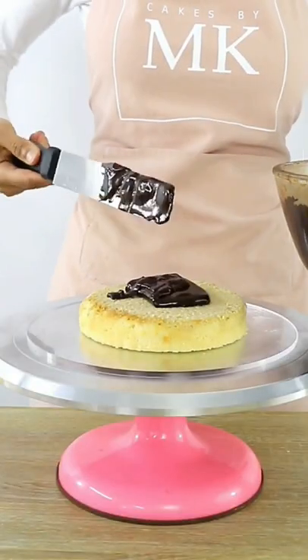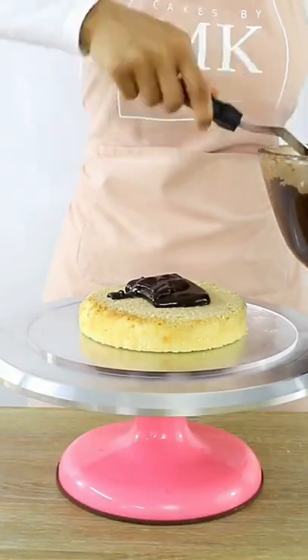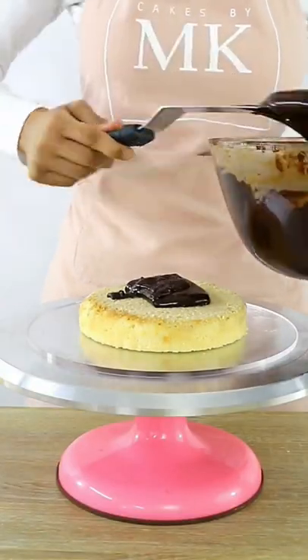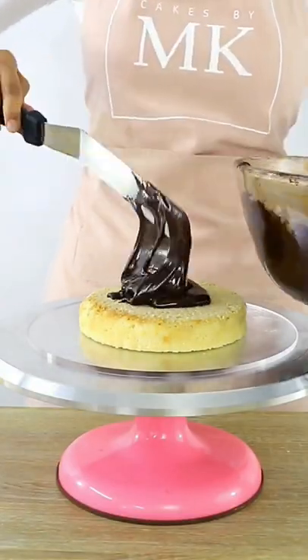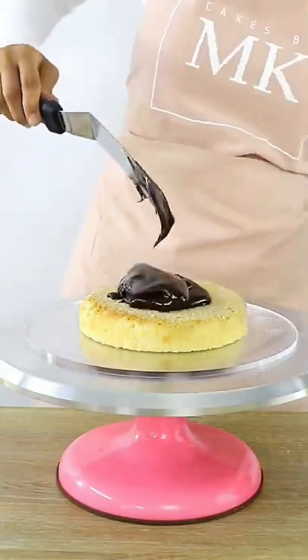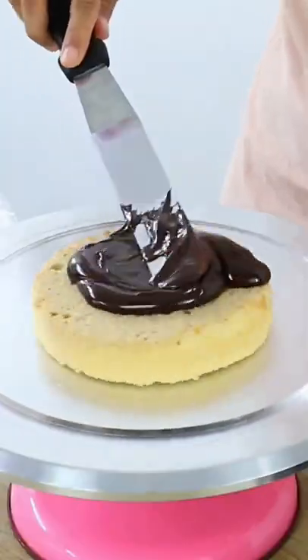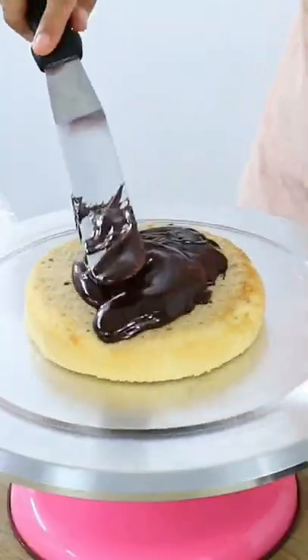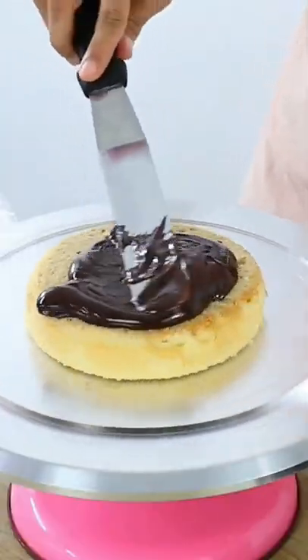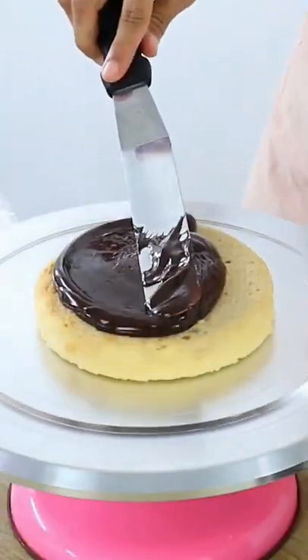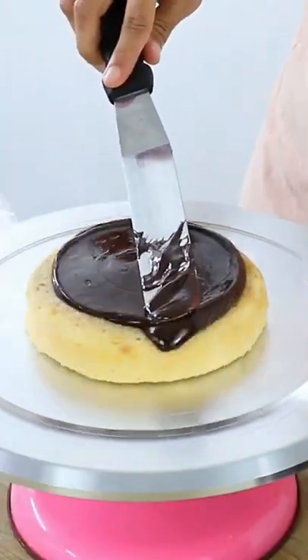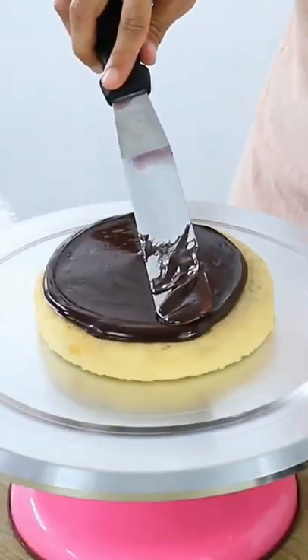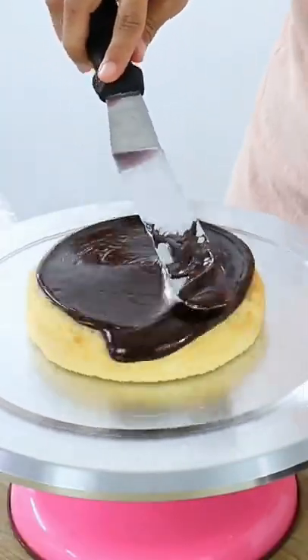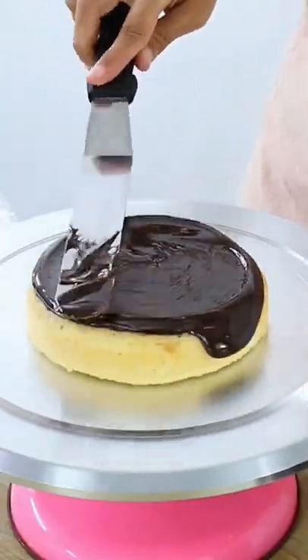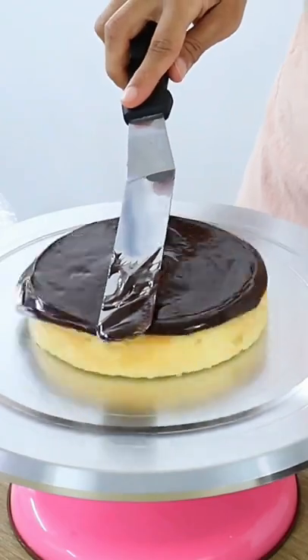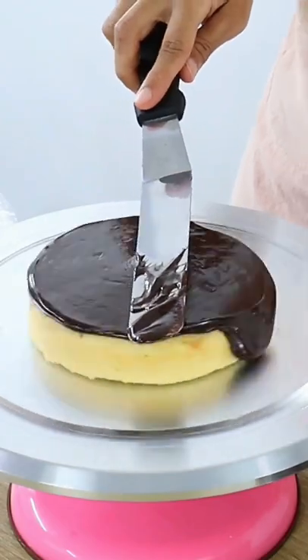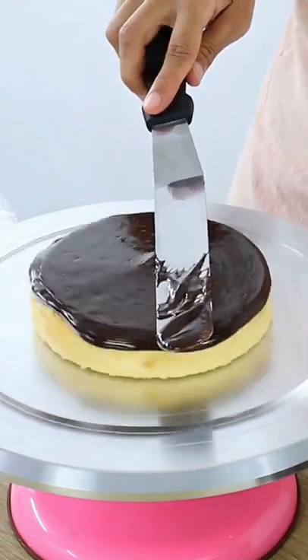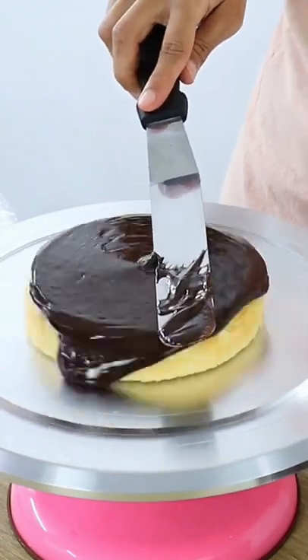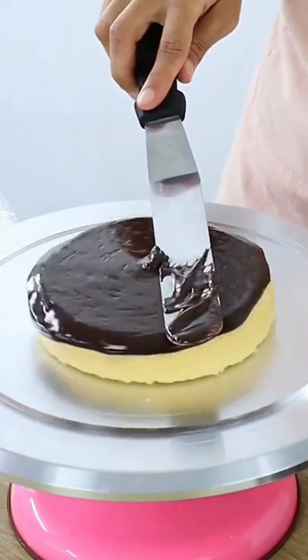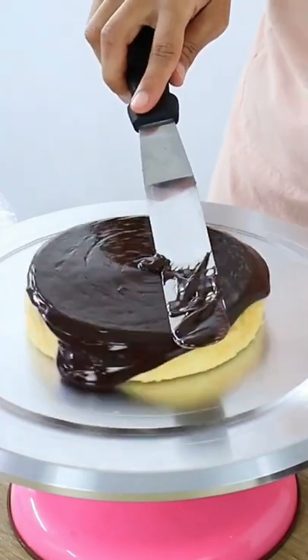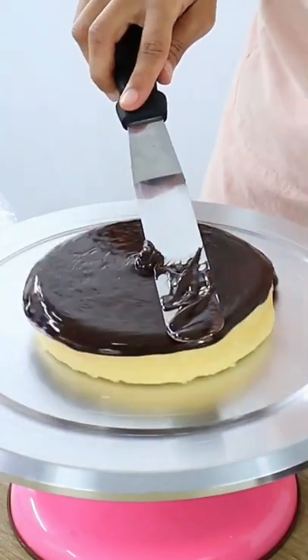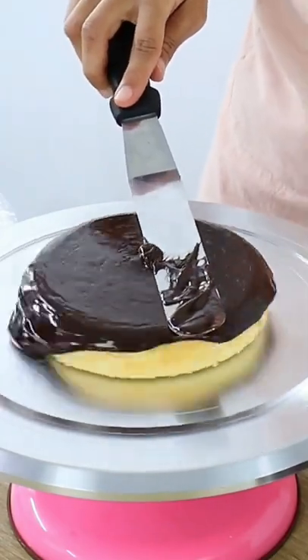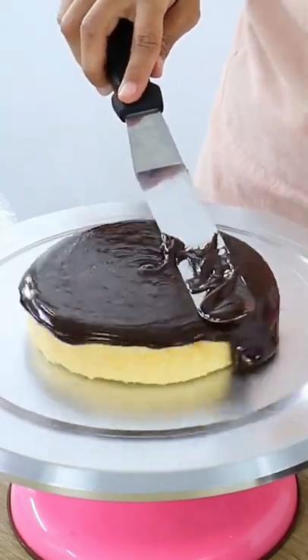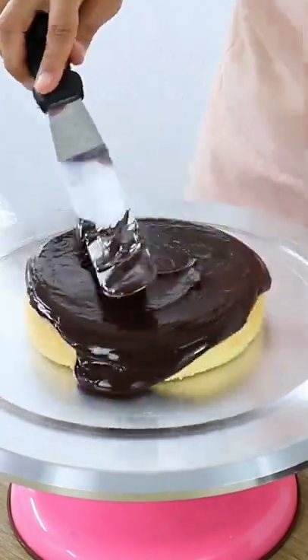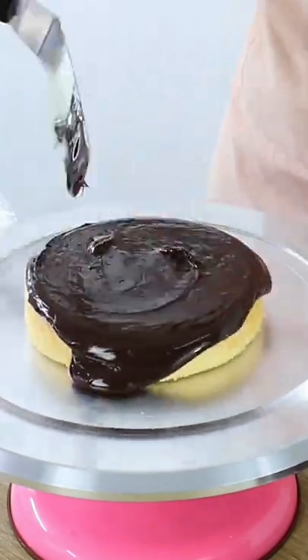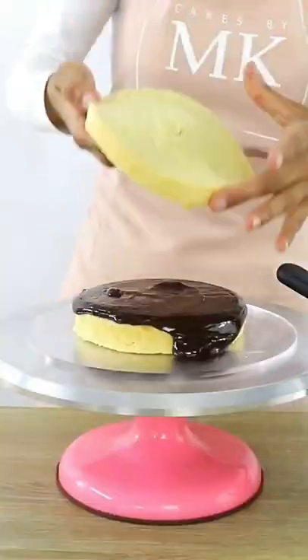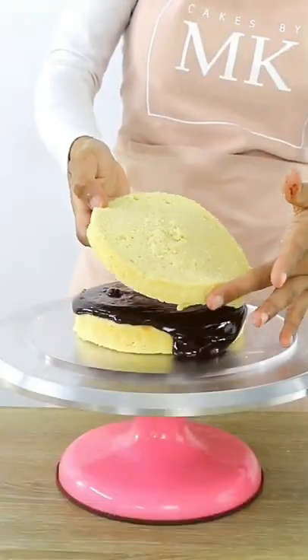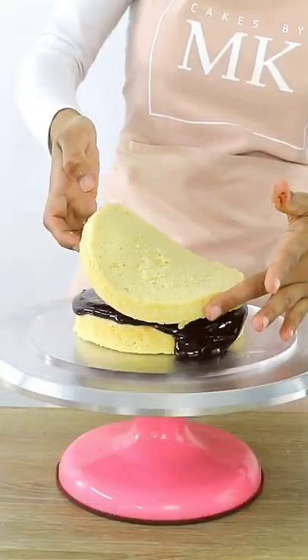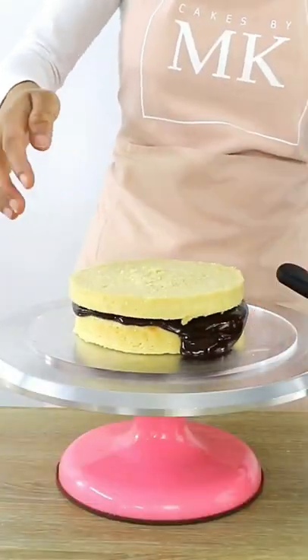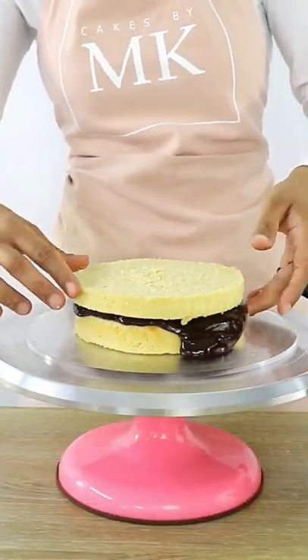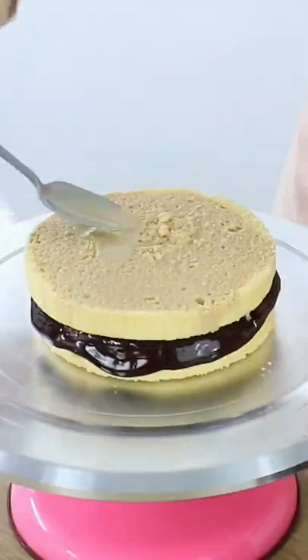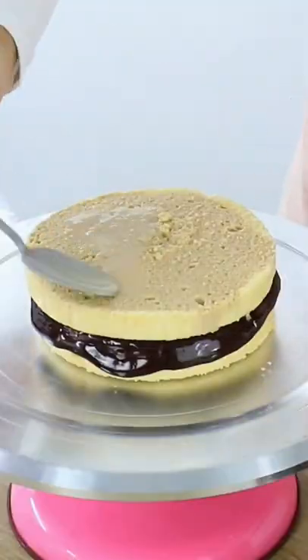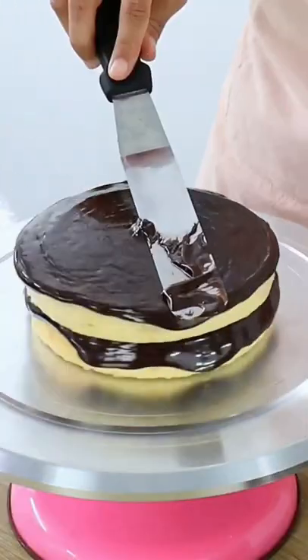You can totally mix things up — you can add additional flavorings to a basic simple syrup. For example, on this cake, I used milk with some coffee powder in it as my simple syrup.